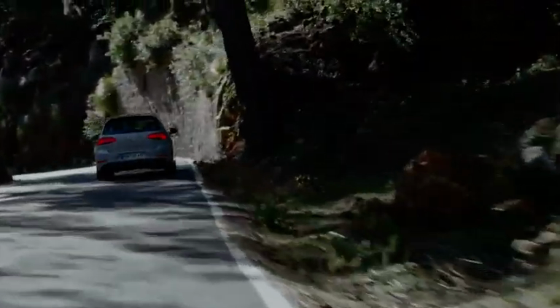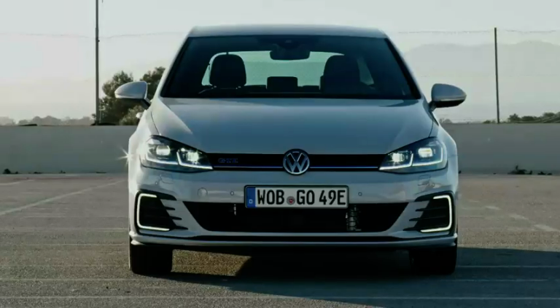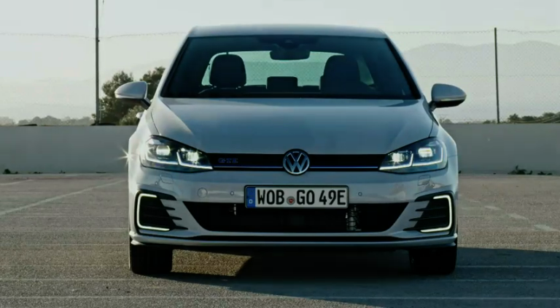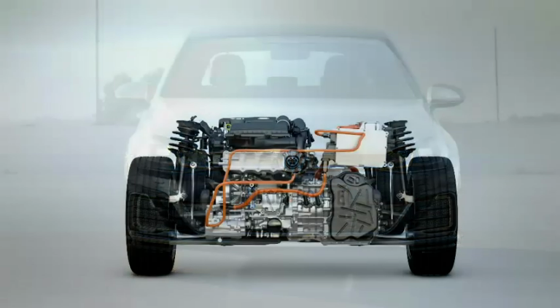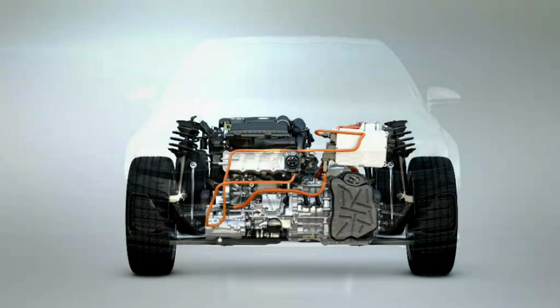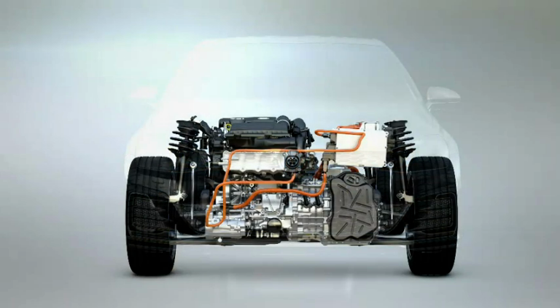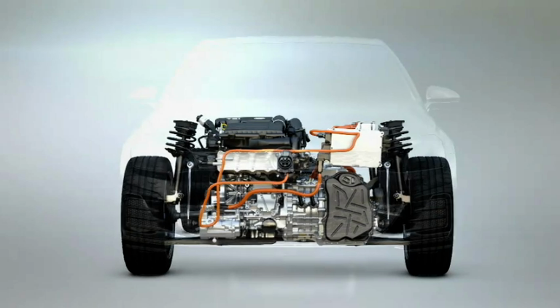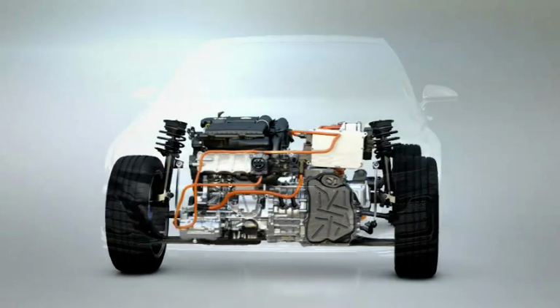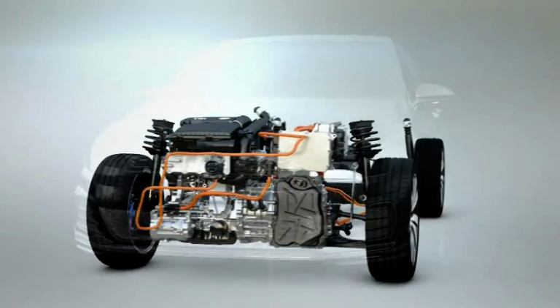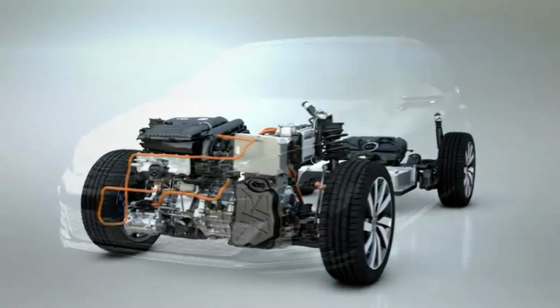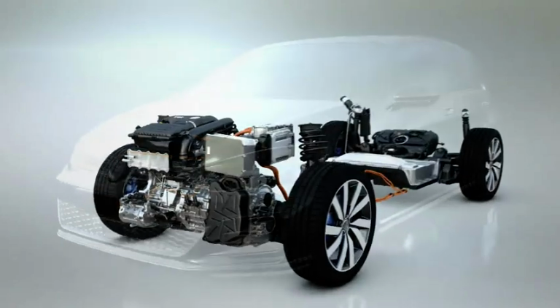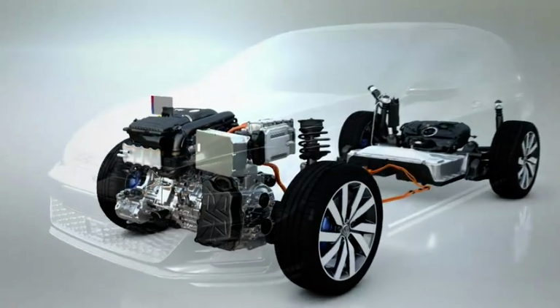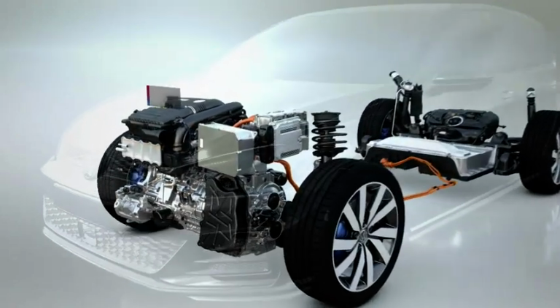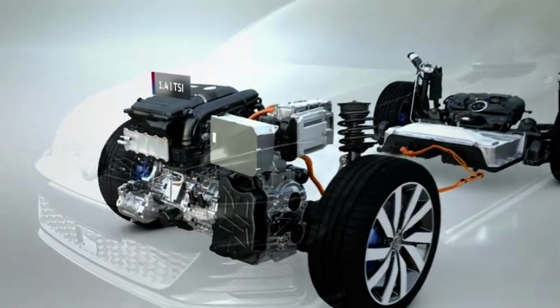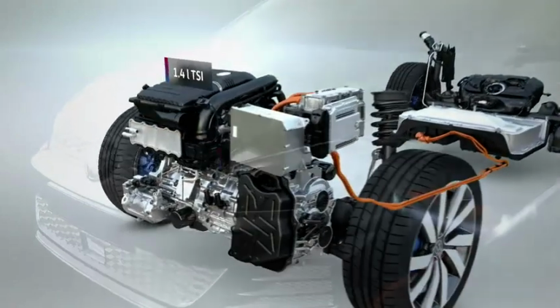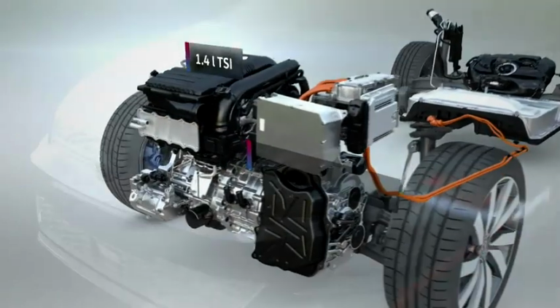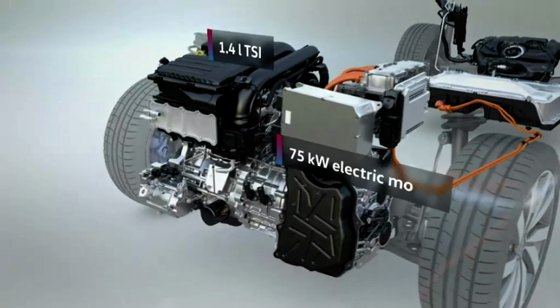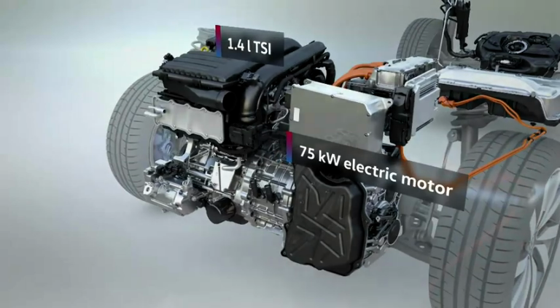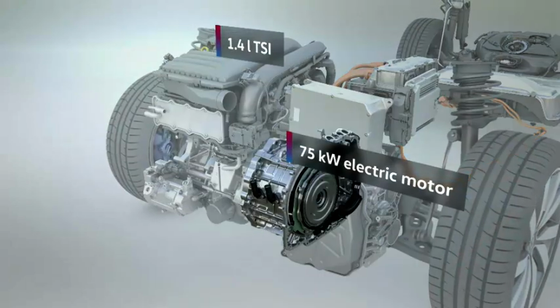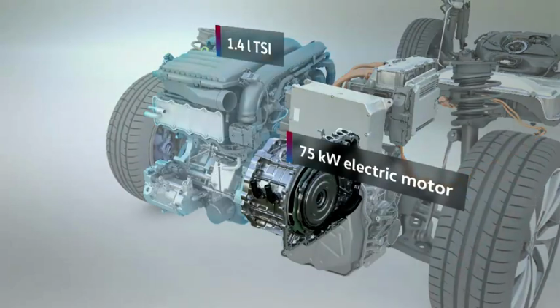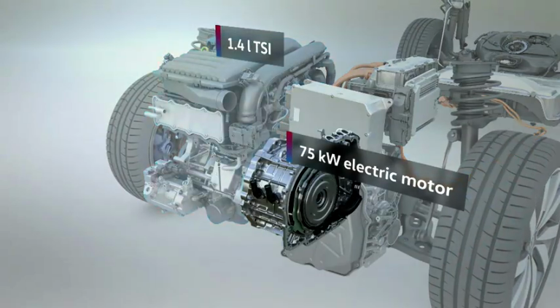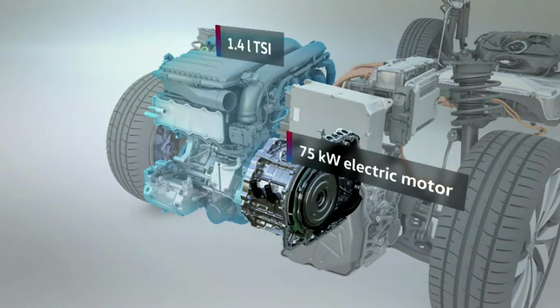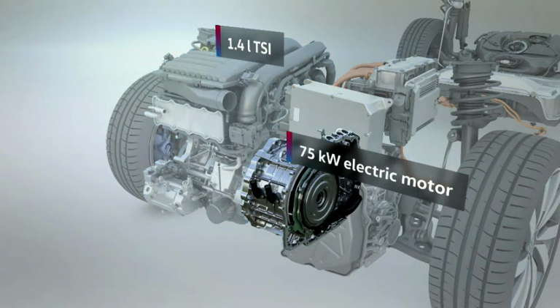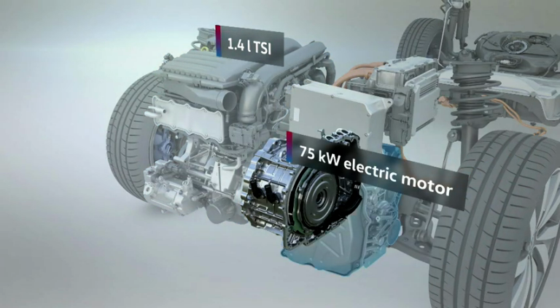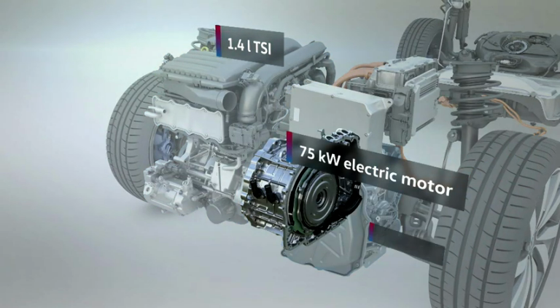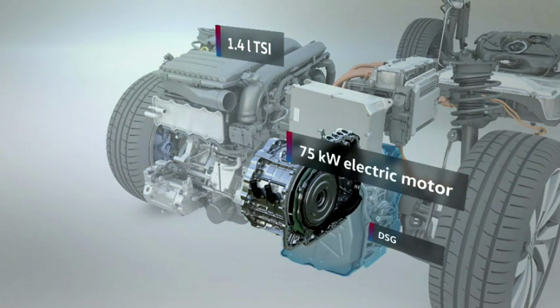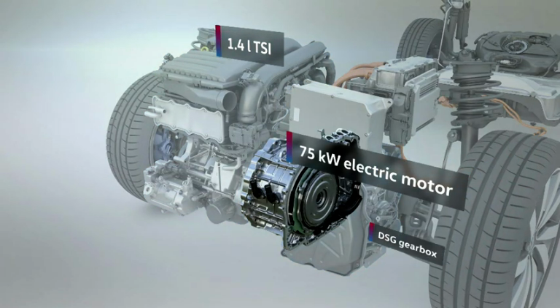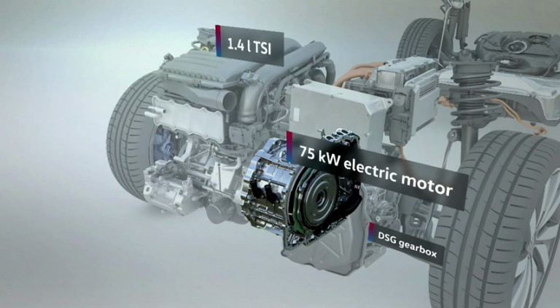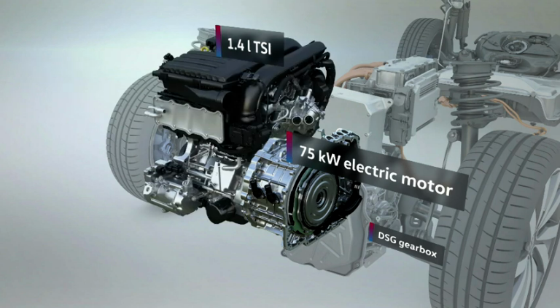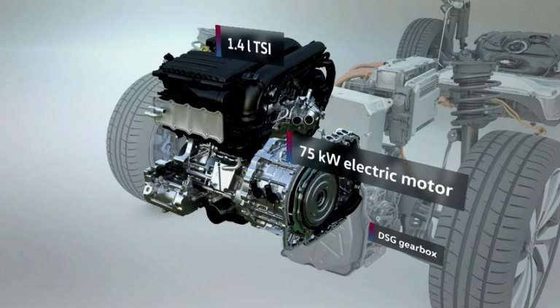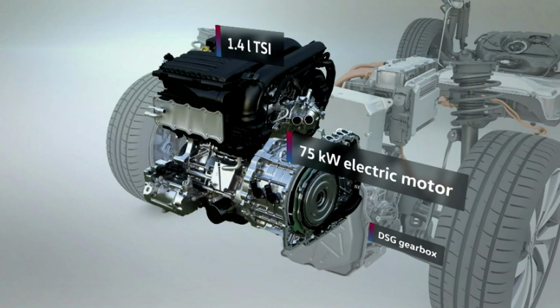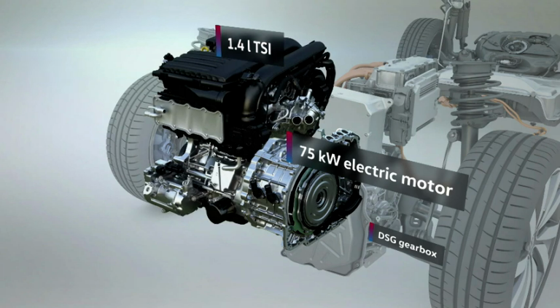With two drives in one — a 1.4-liter TSI and a 75-kilowatt electric motor, which is located between the TSI and the DSG gearbox — they can work together or separately, depending on the situation.